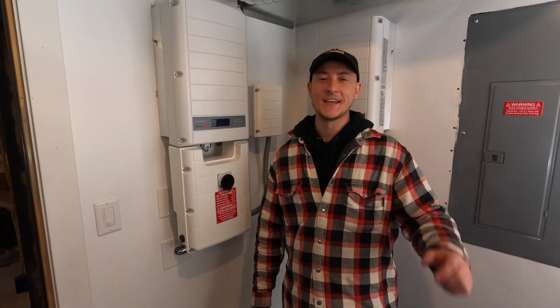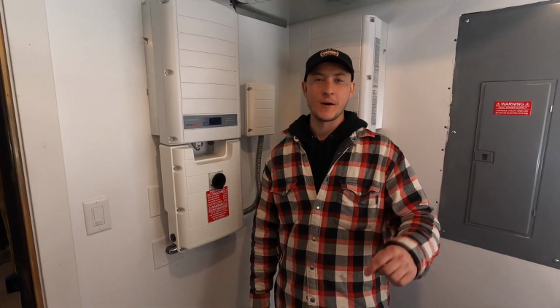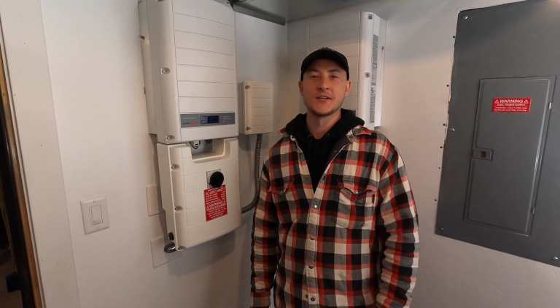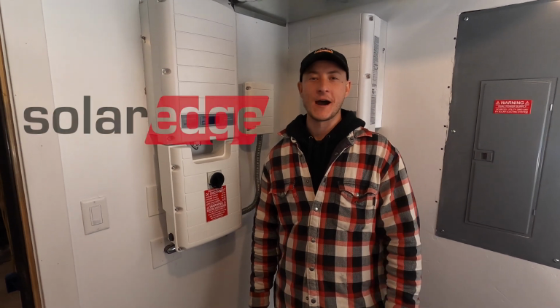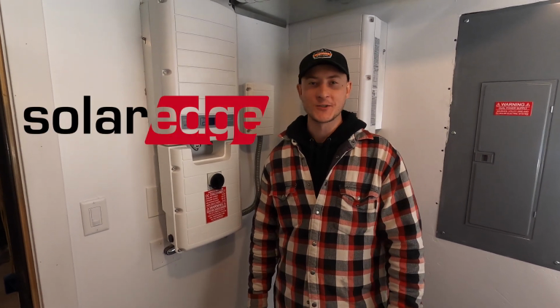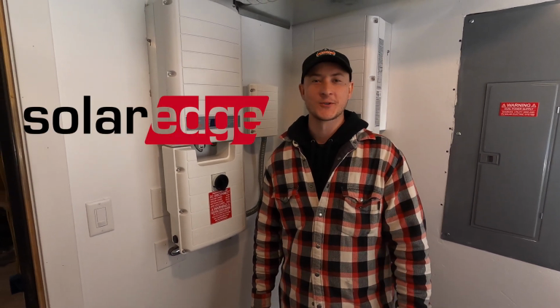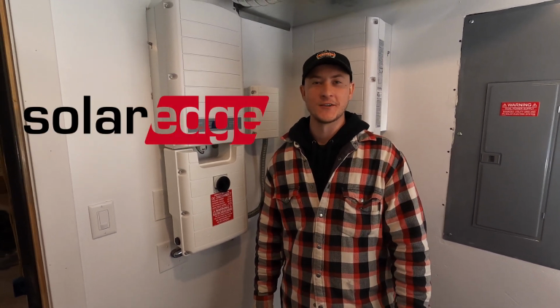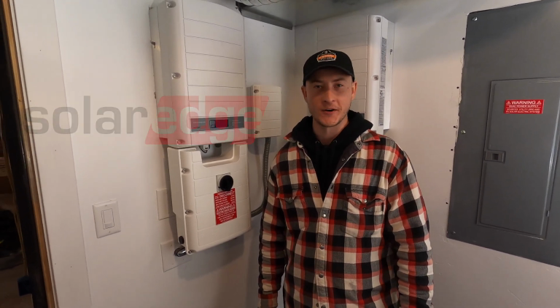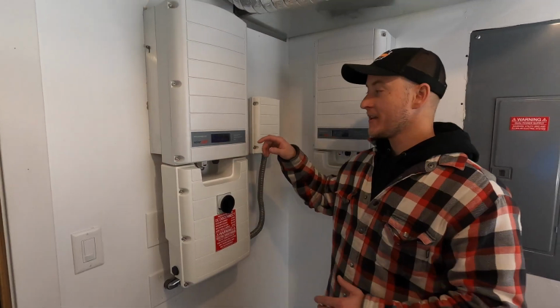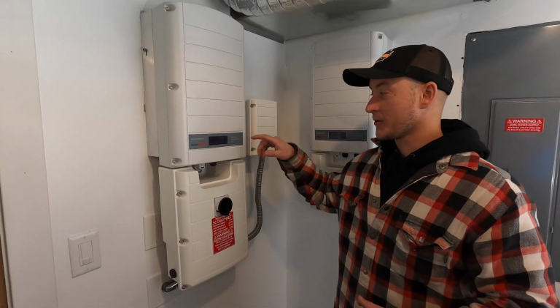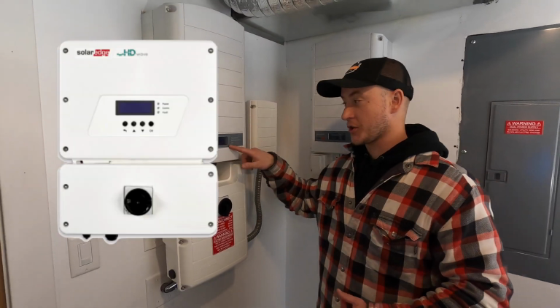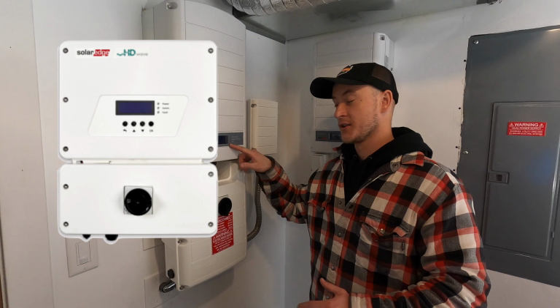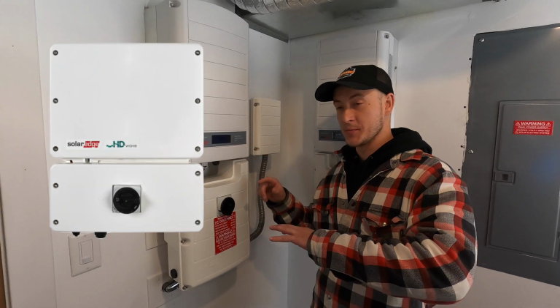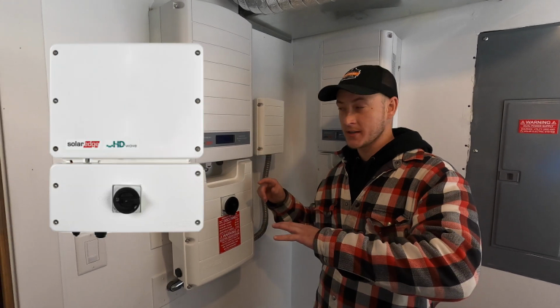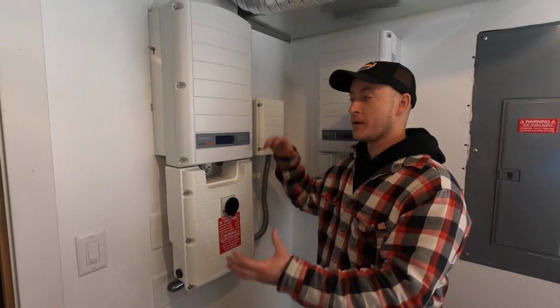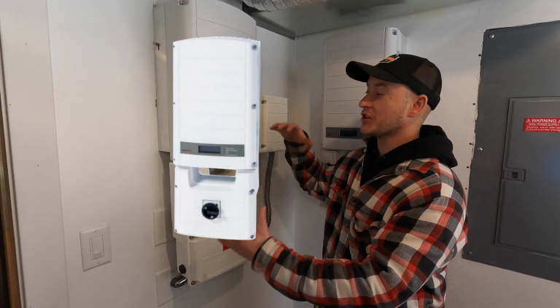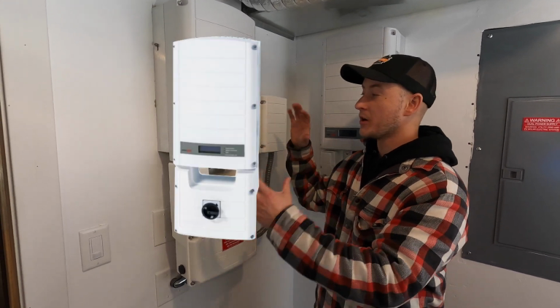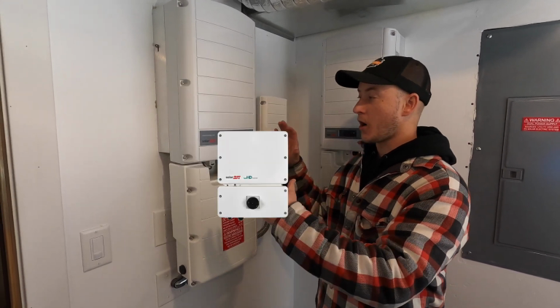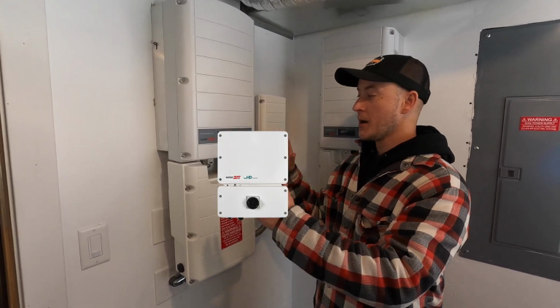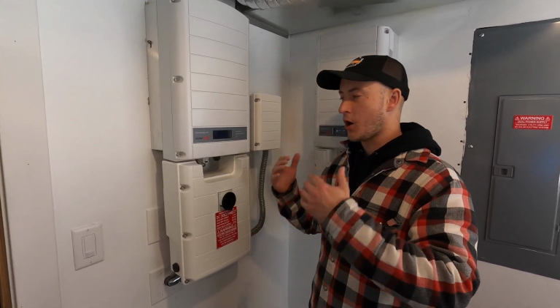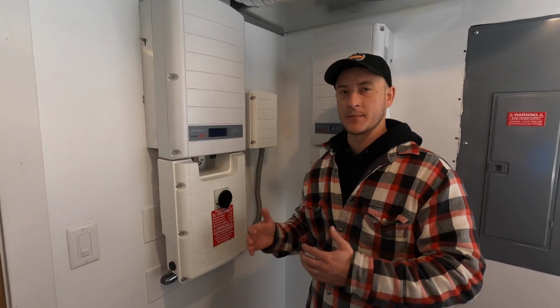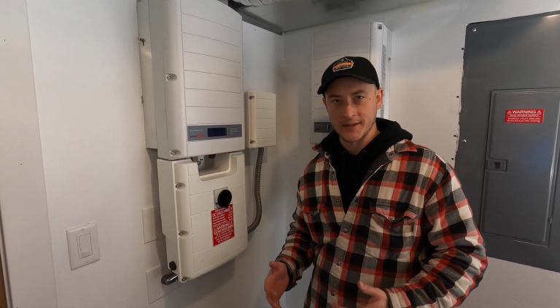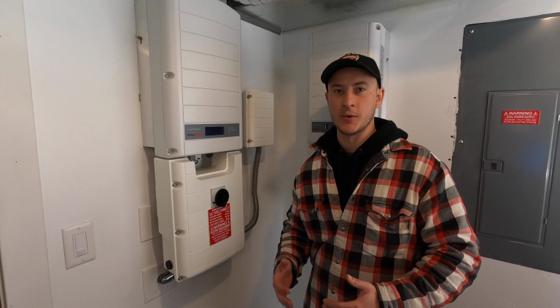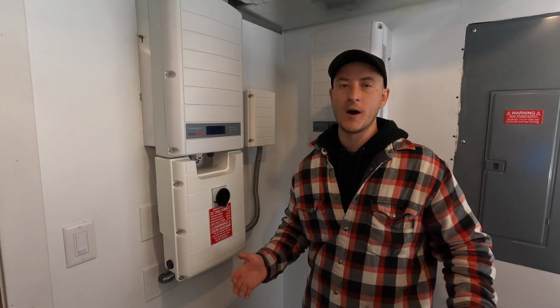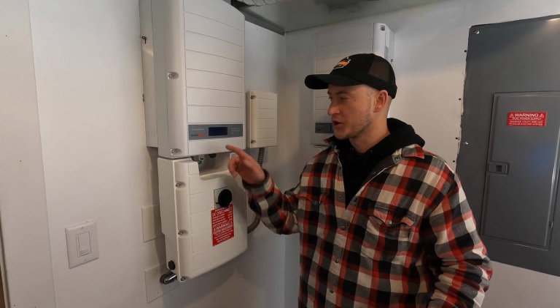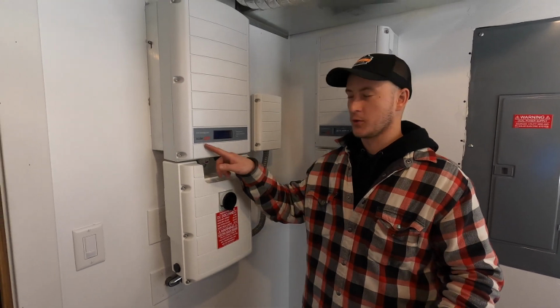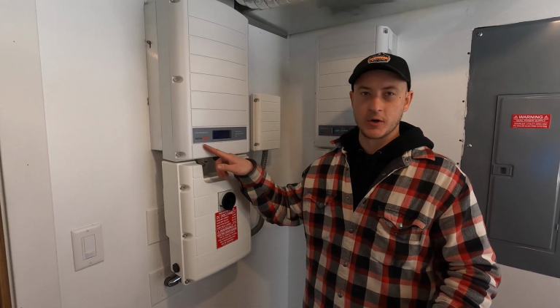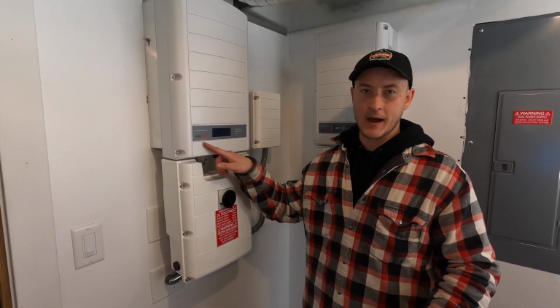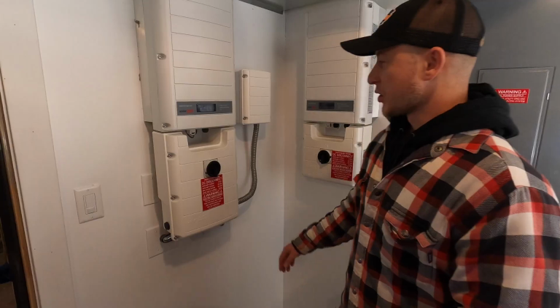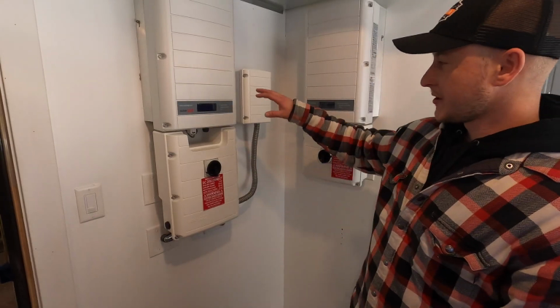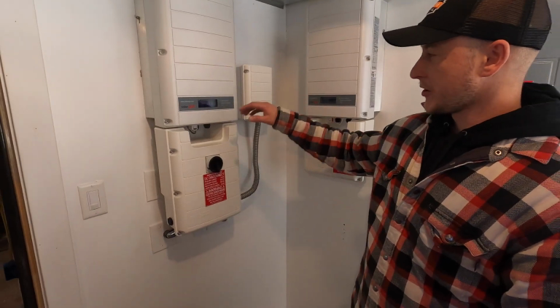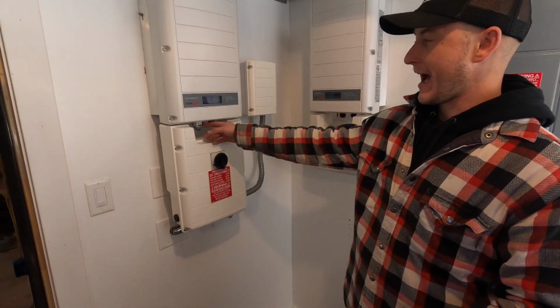In this video I'm going to be showing you how to restart your SolarEdge inverter. Some of these models have a screen, some of them don't, some of them are slimmer and smaller, but it's all the same concept no matter what version of the SolarEdge inverter that you have.